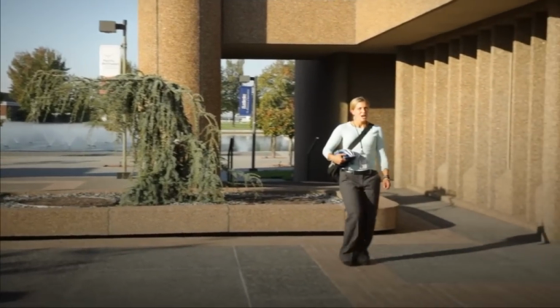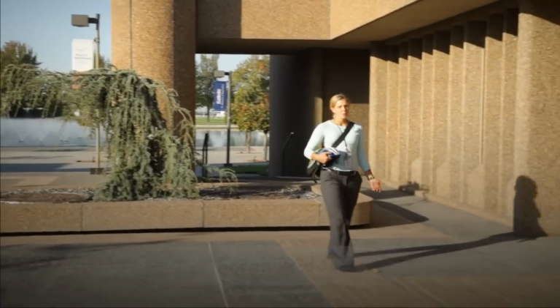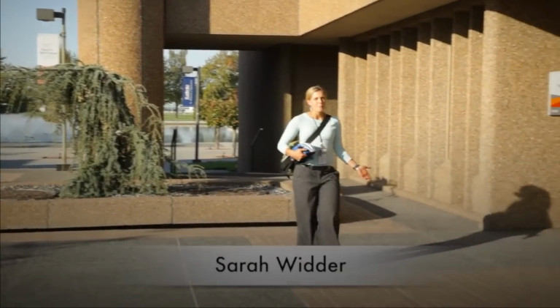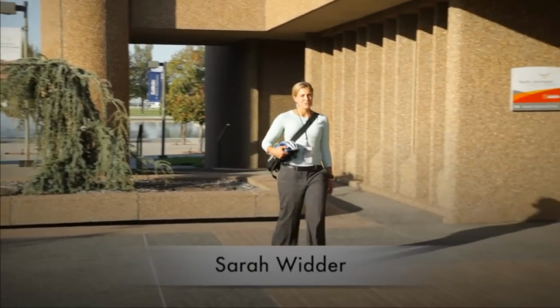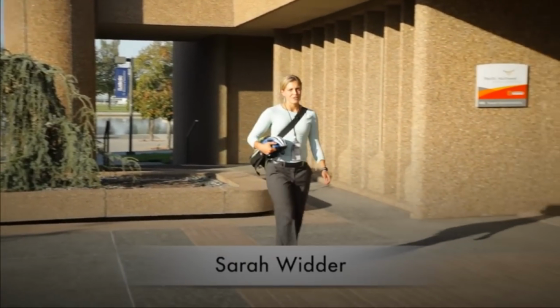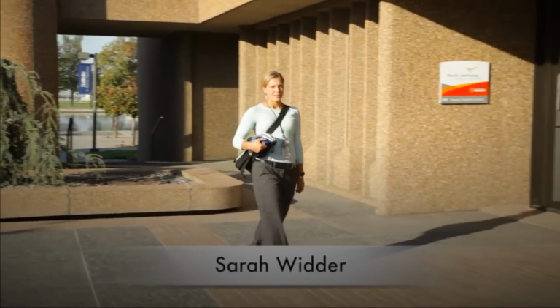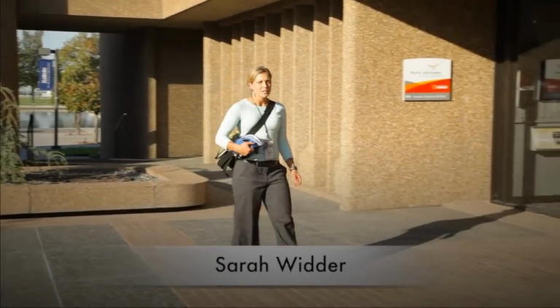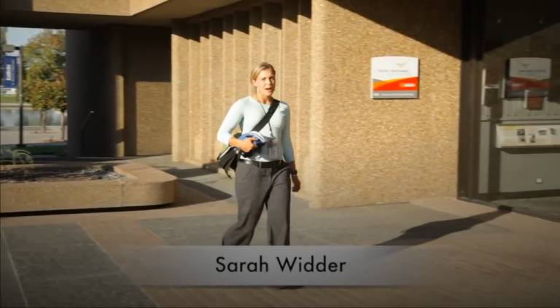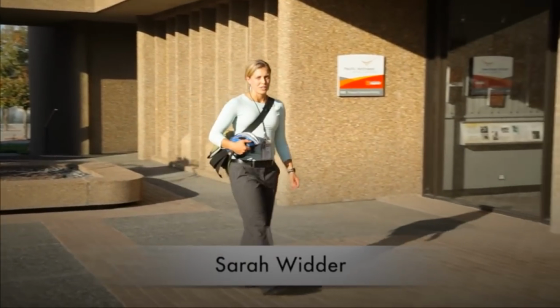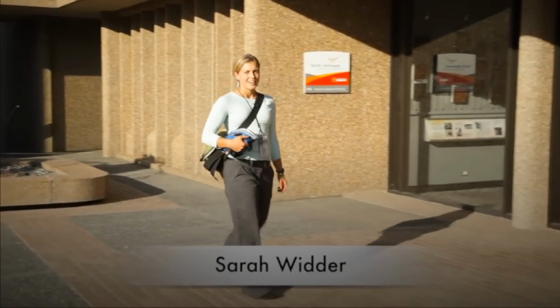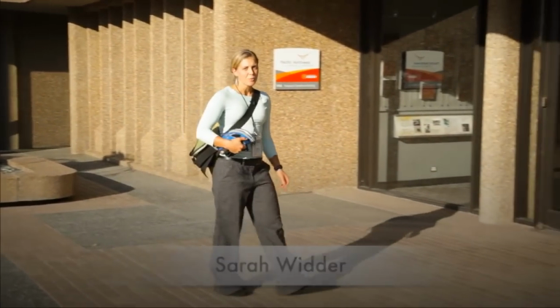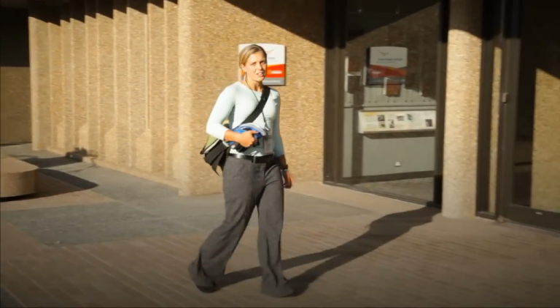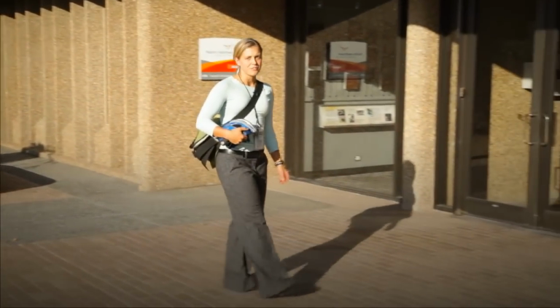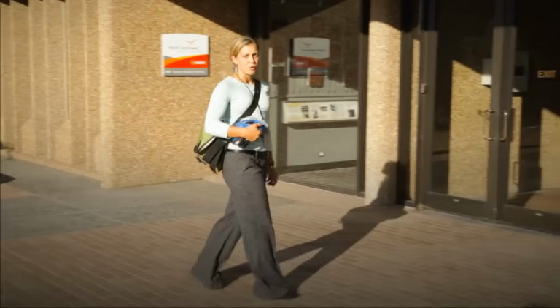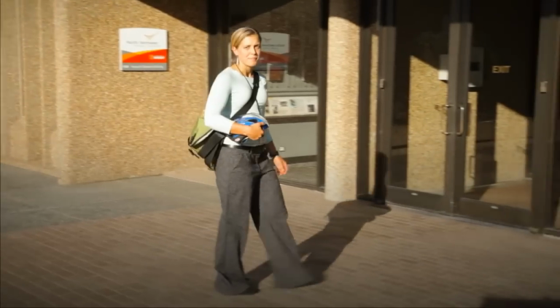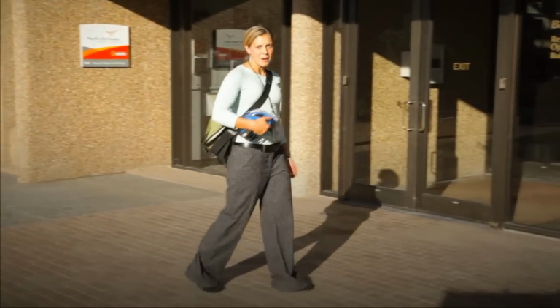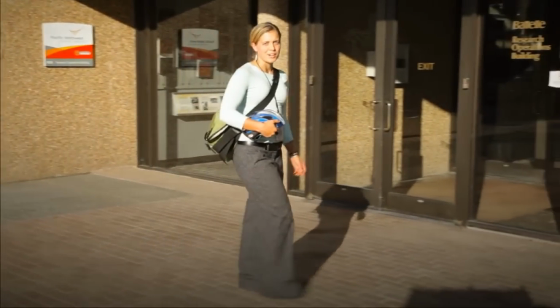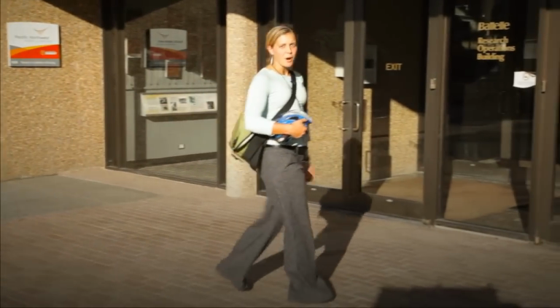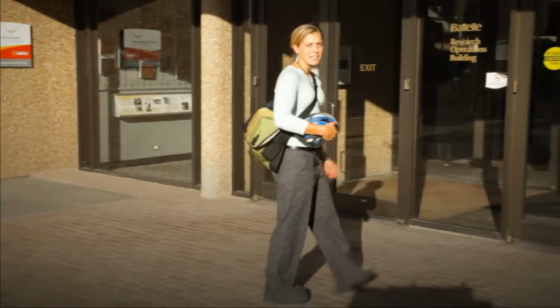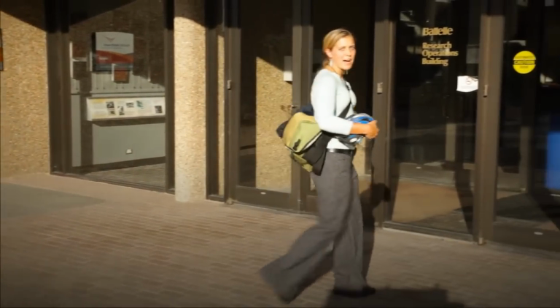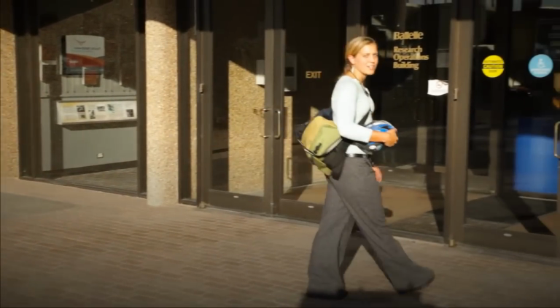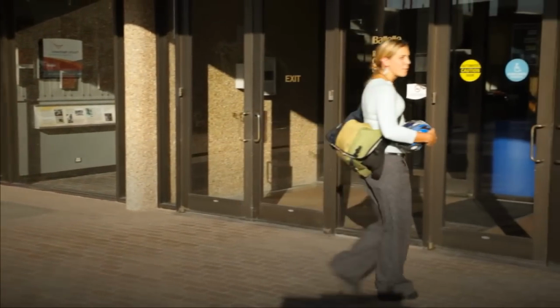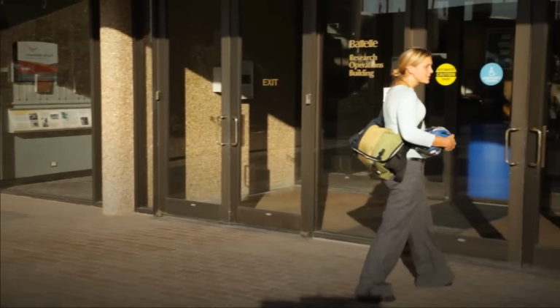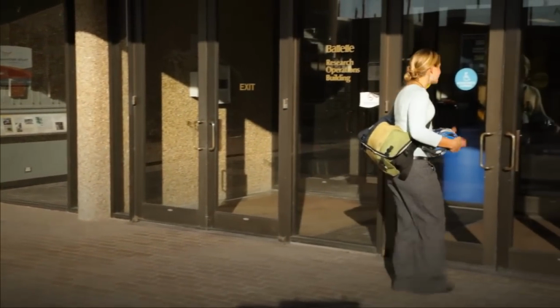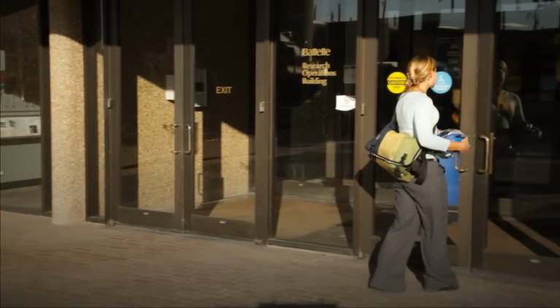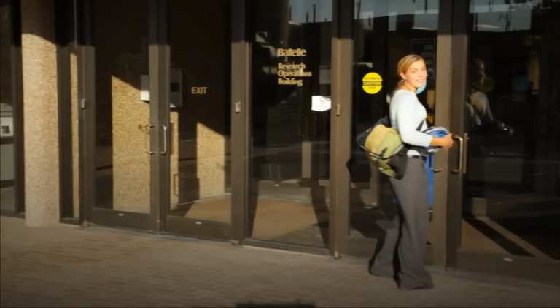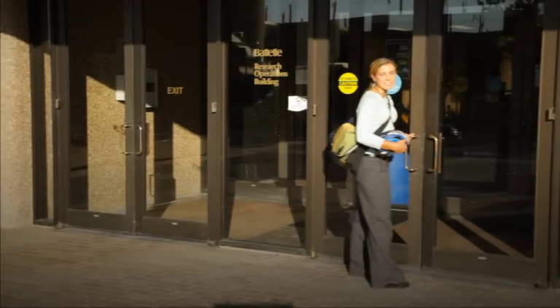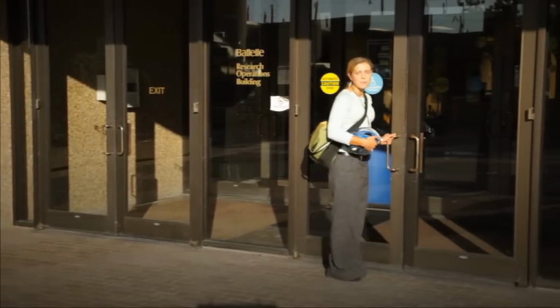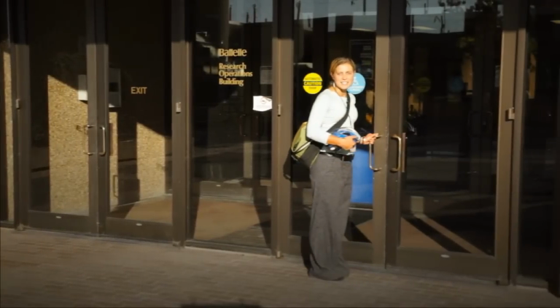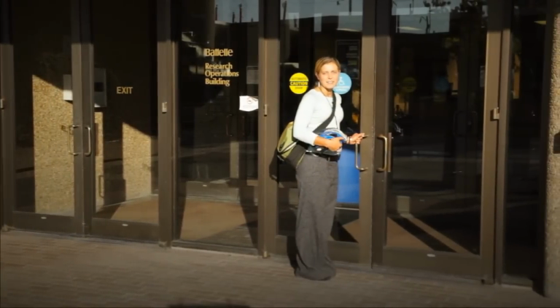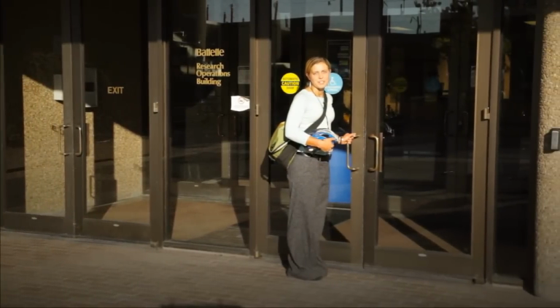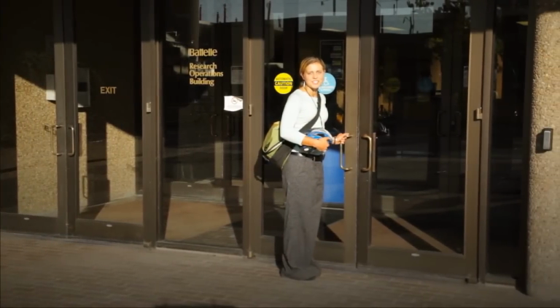Knowing what the laboratory is doing for the environment makes me proud to work here. I work on the Alternative Commute Program — I bike to work and walk to meetings when possible. But for most staff, it's inside the buildings that we can see and make the most difference ourselves.